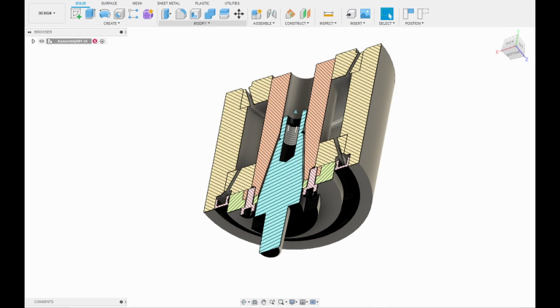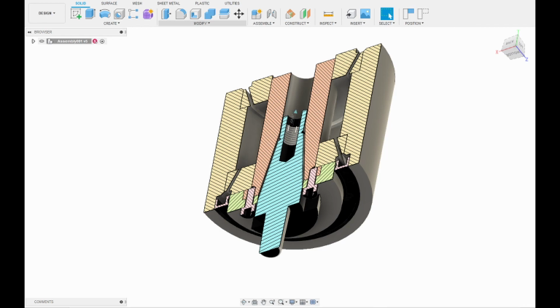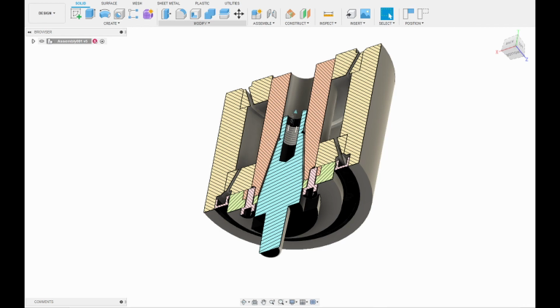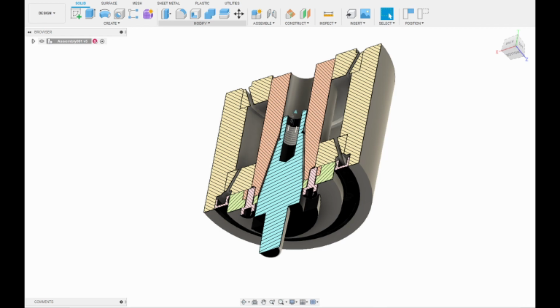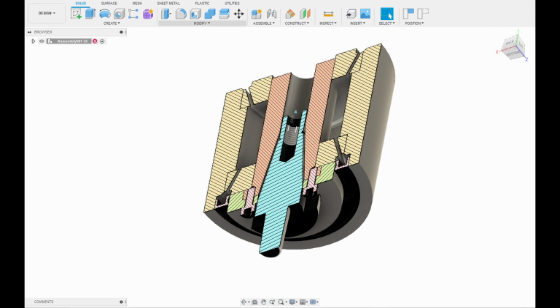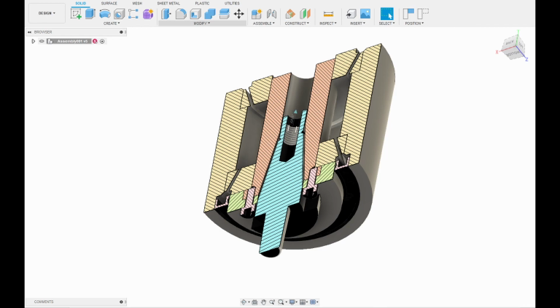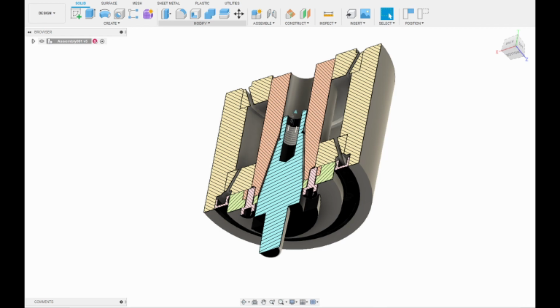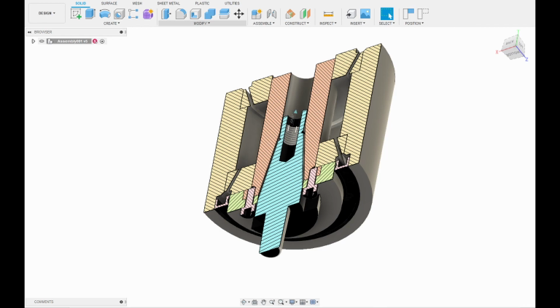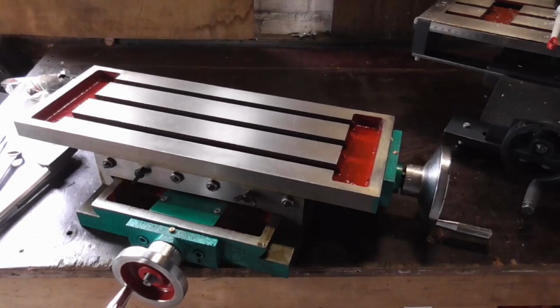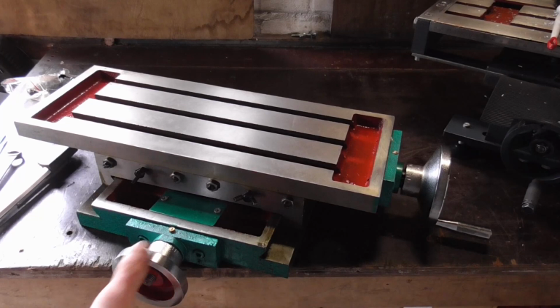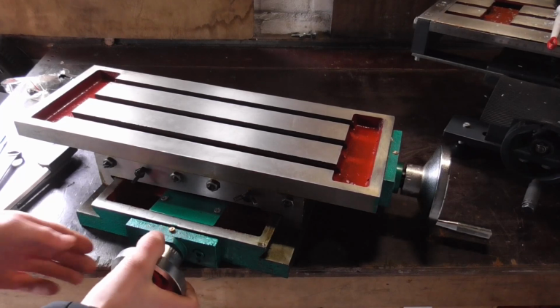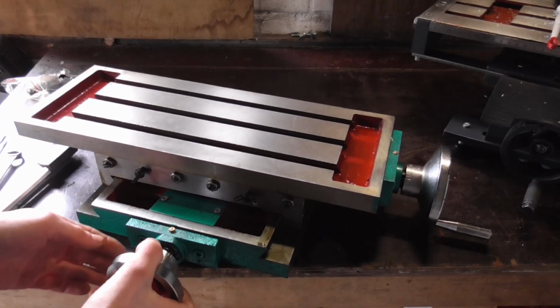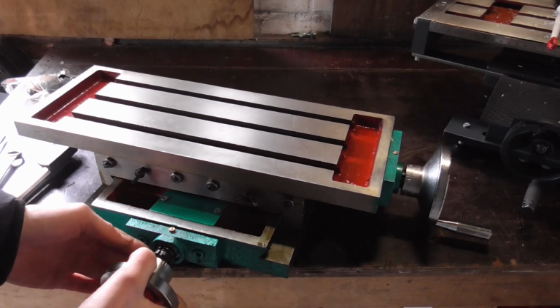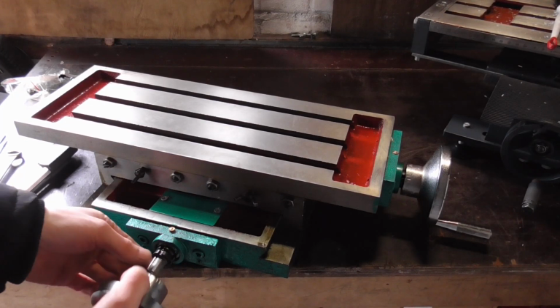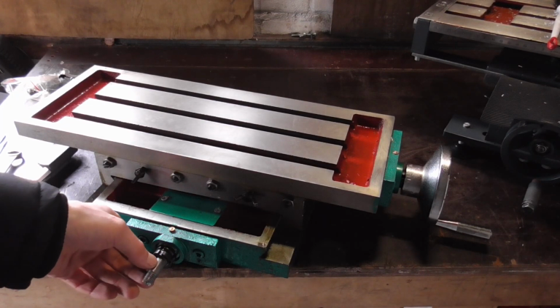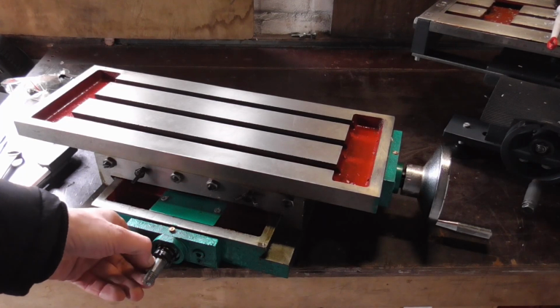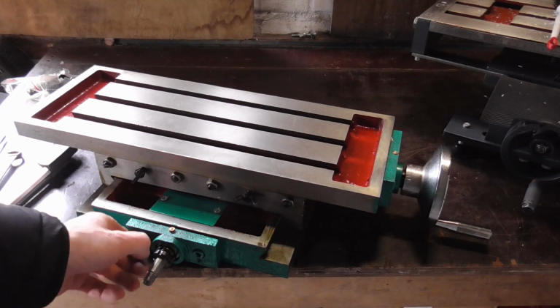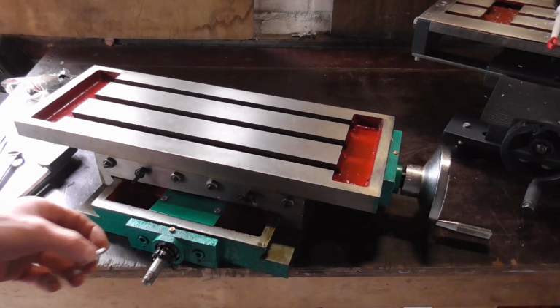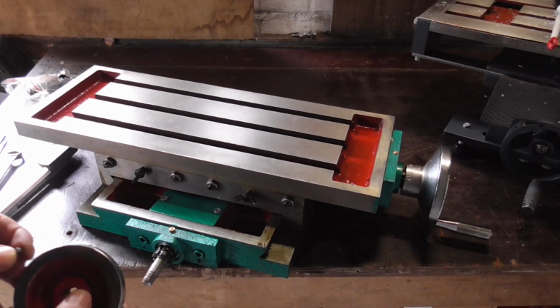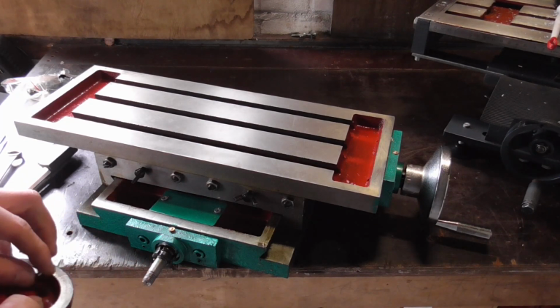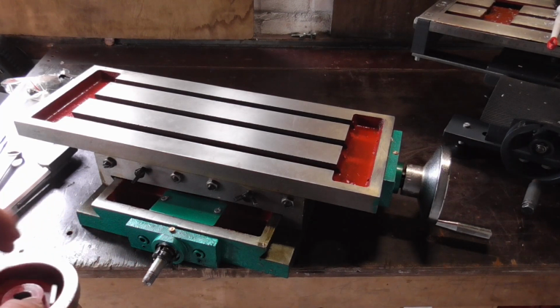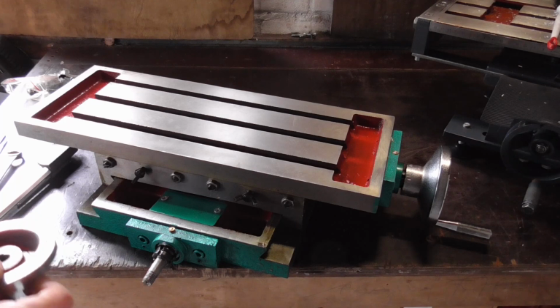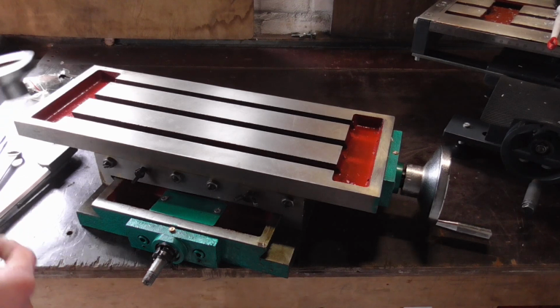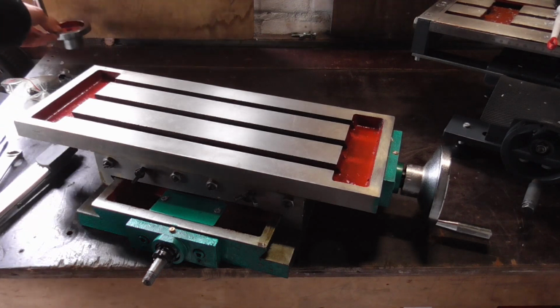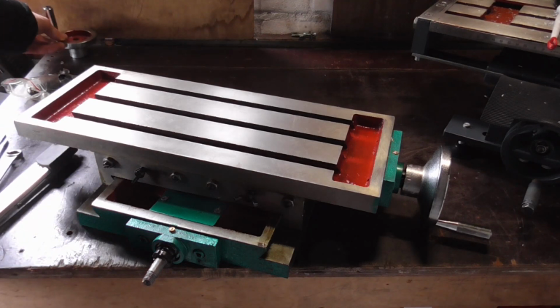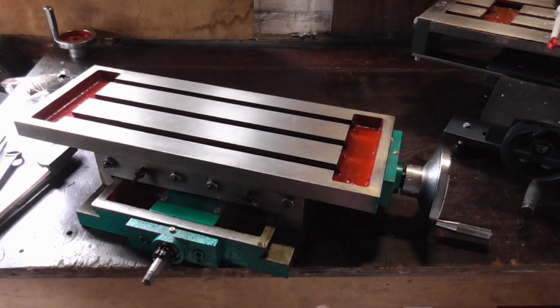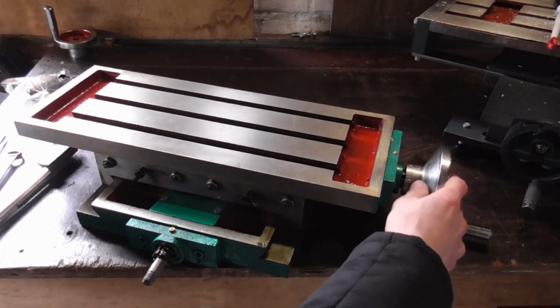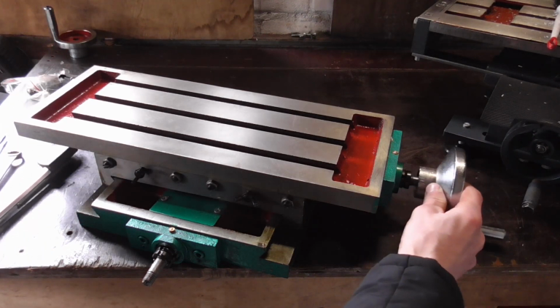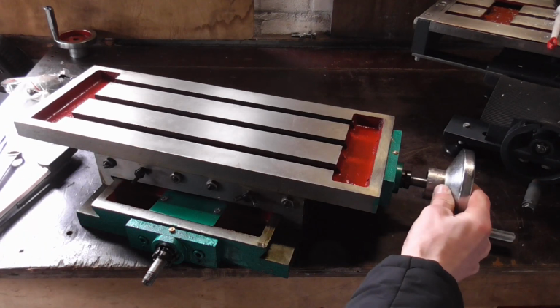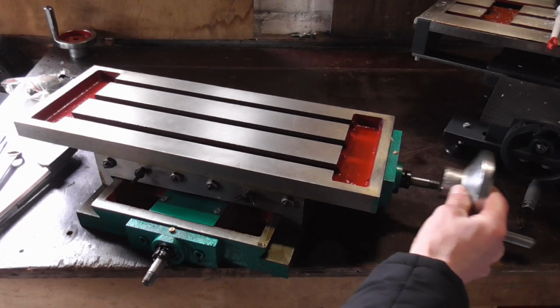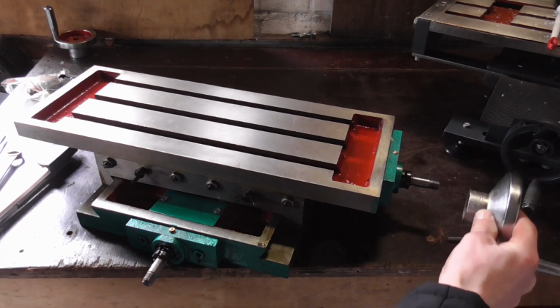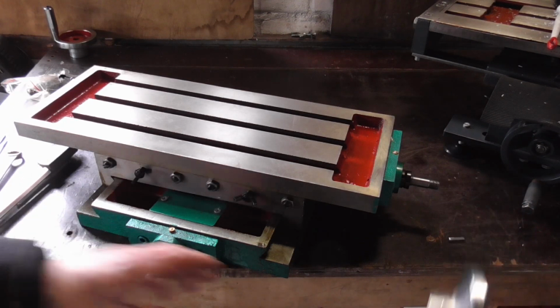Today I am going to tear down this milling table to sort of rebuild it, making sure that everything is alright and giving it a paint job. Although the table is new, there is a lot to be desired — it just looks a bit filthy. Let's see.